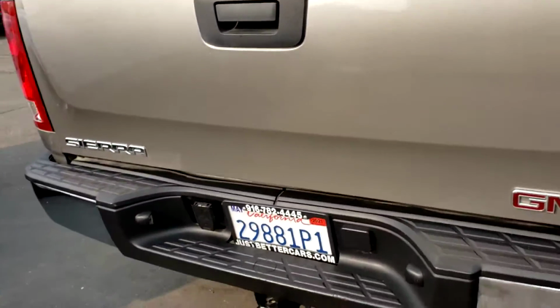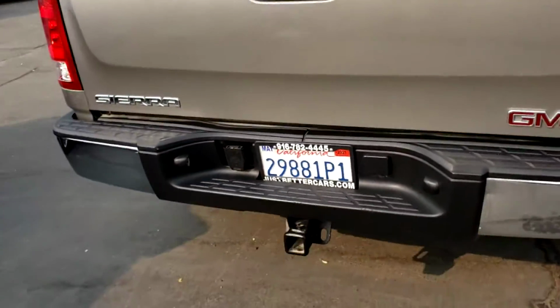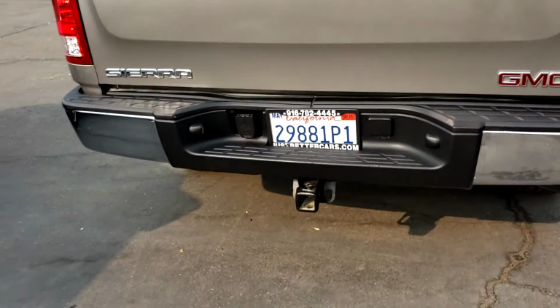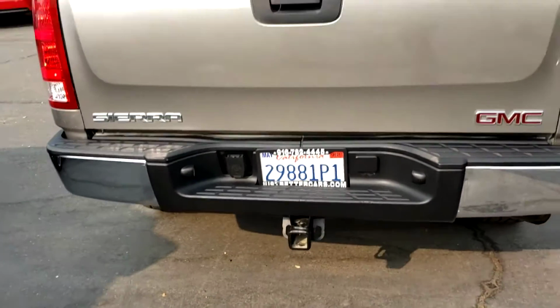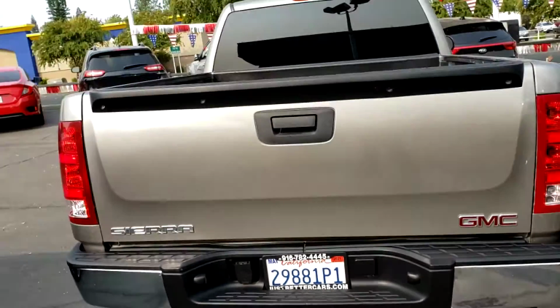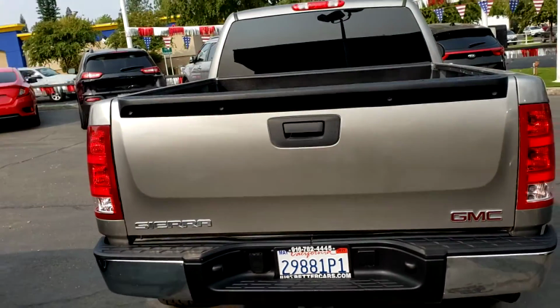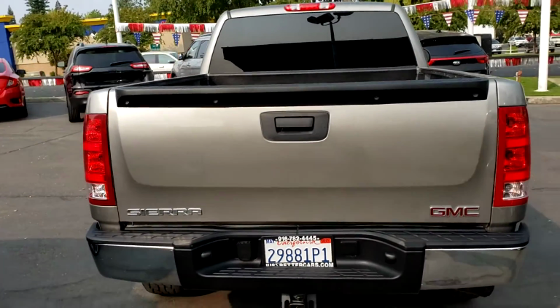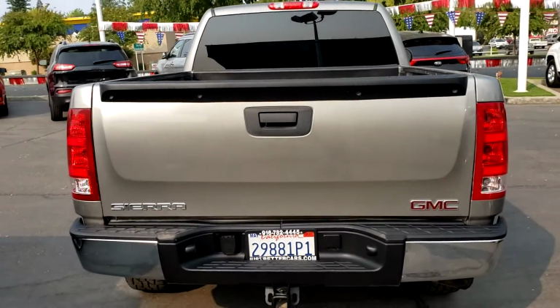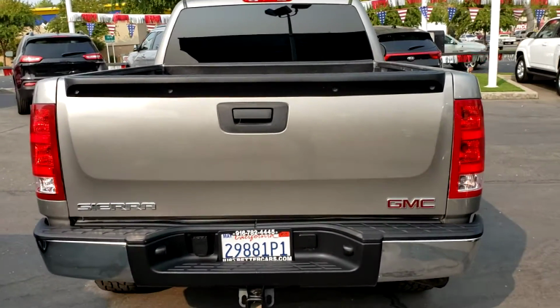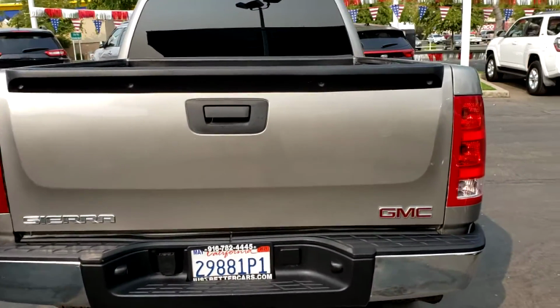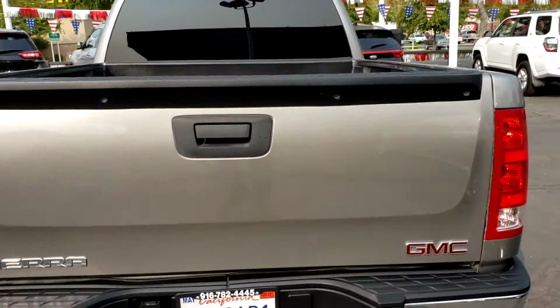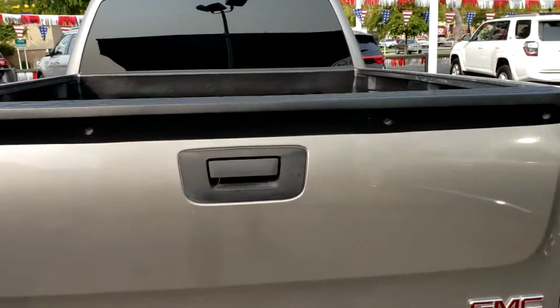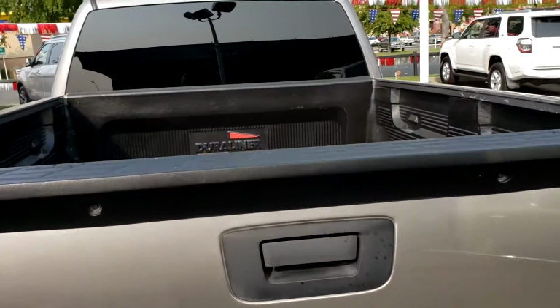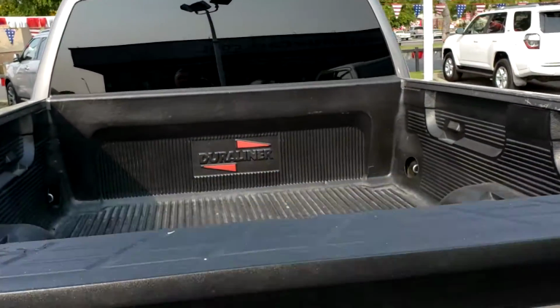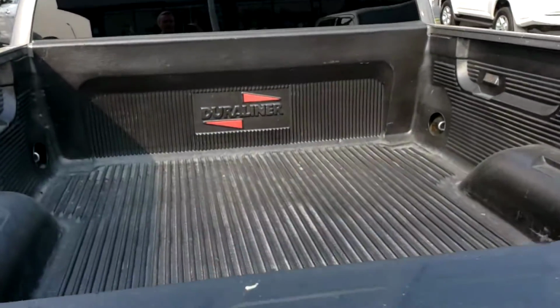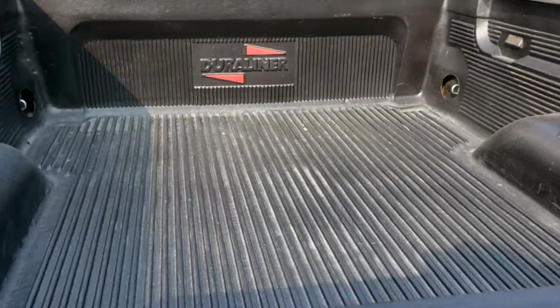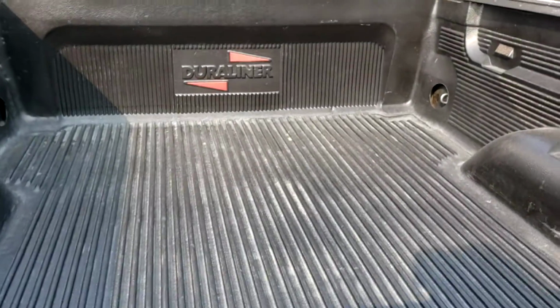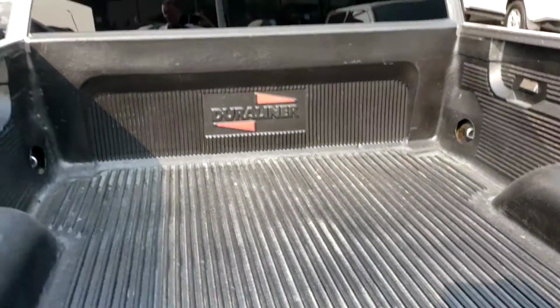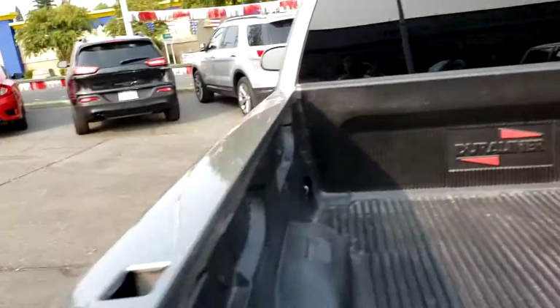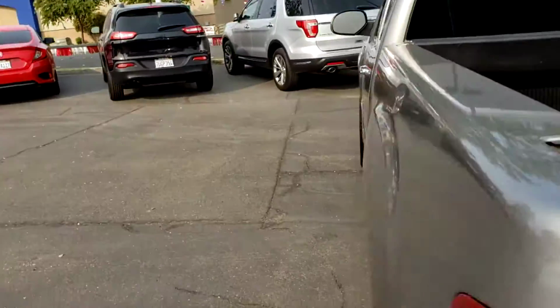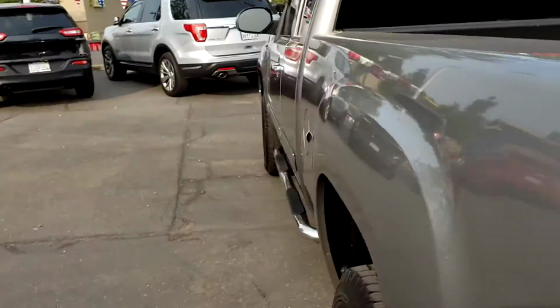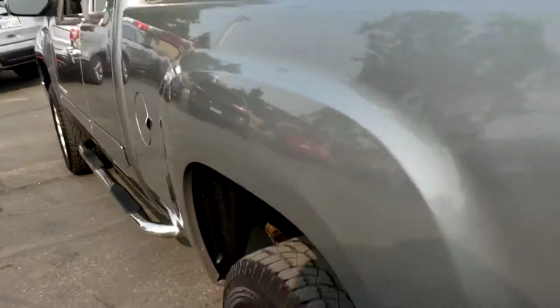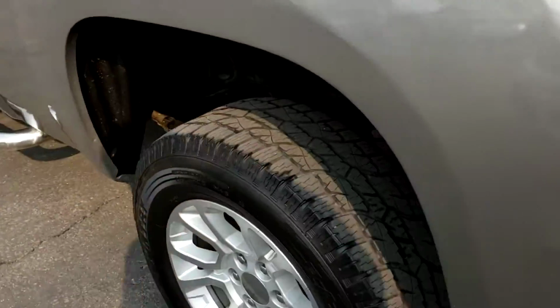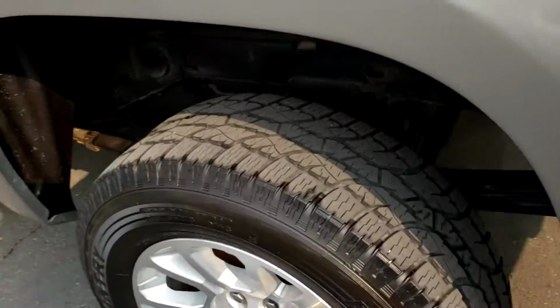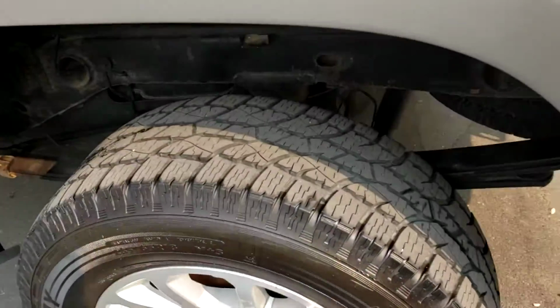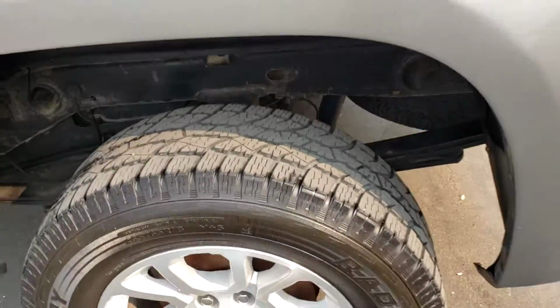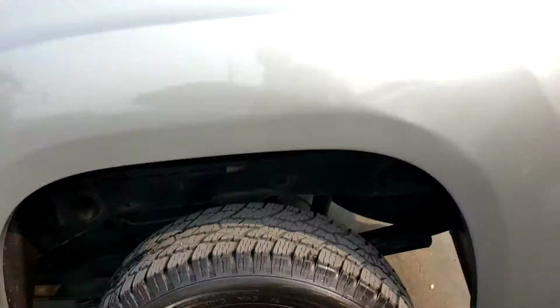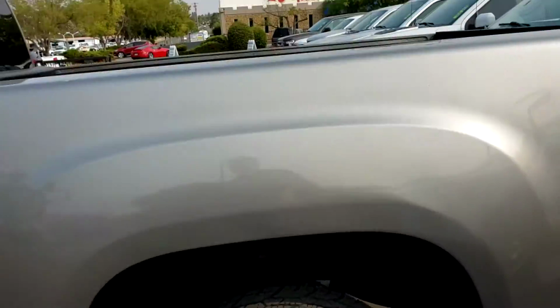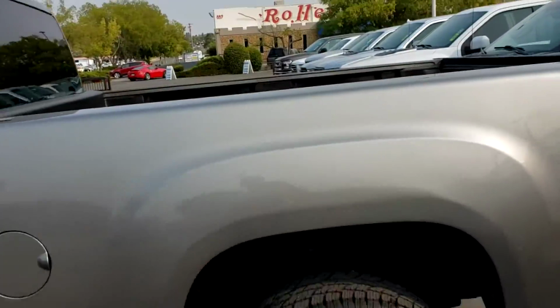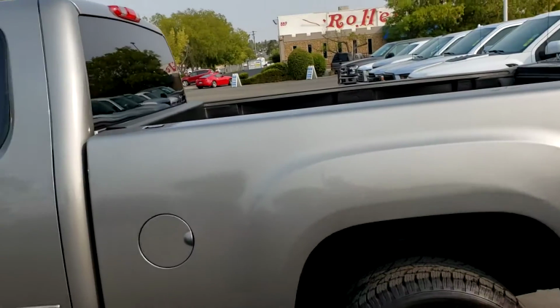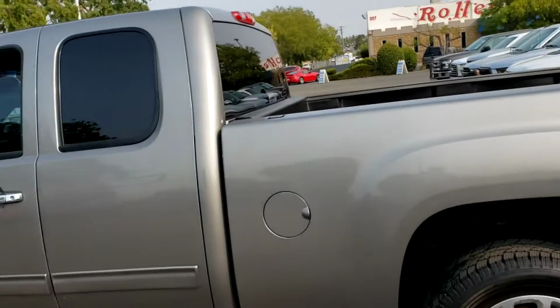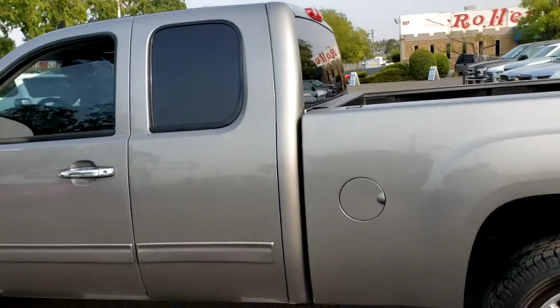Tow hitch ready. It's got a bed liner inside. Tires have got a lot of tread left on them still. This side is clean as well.